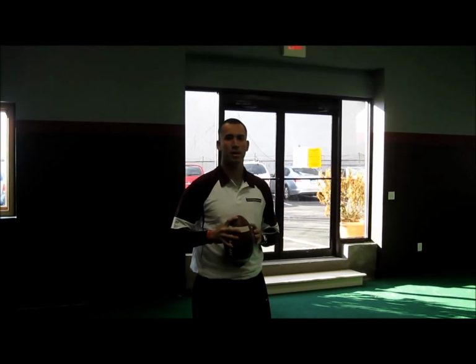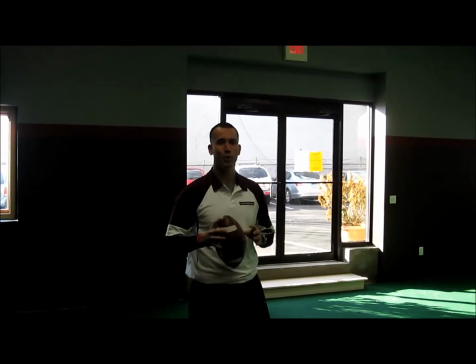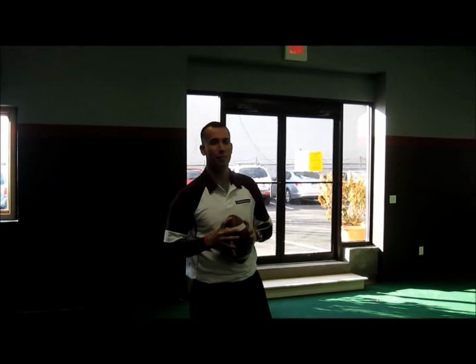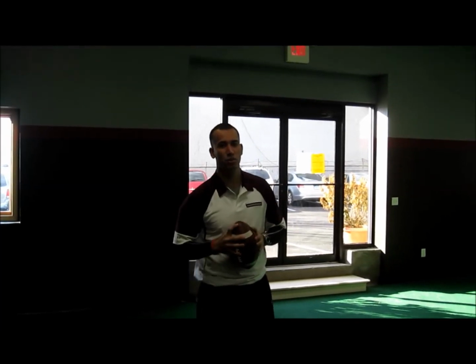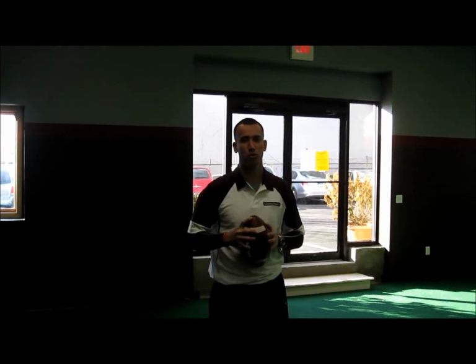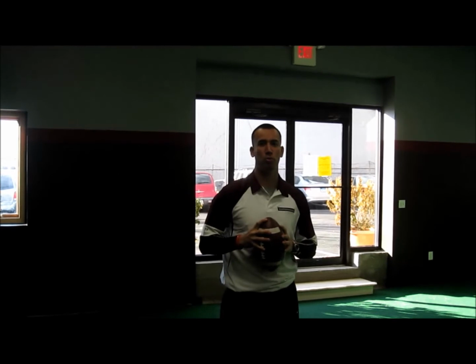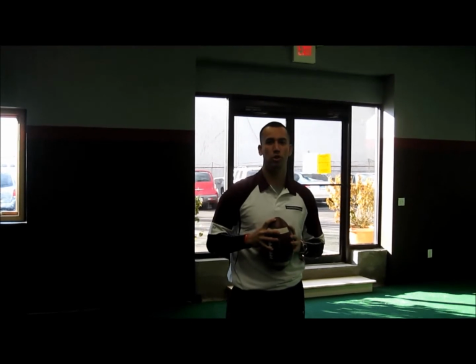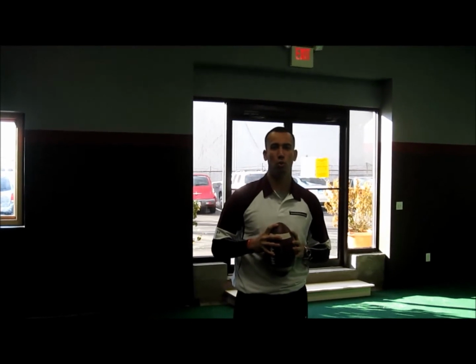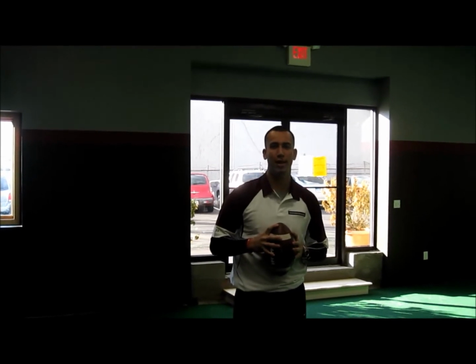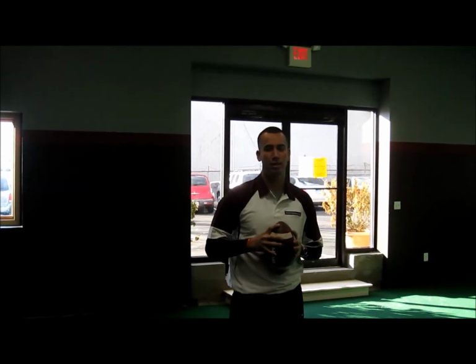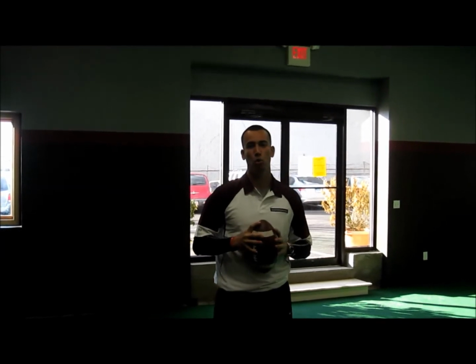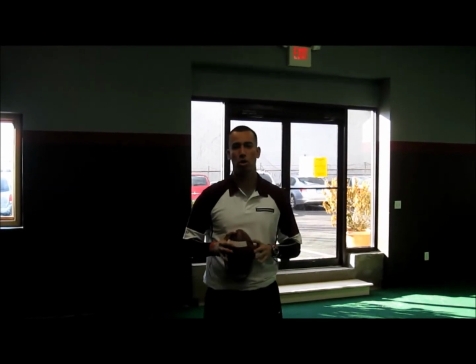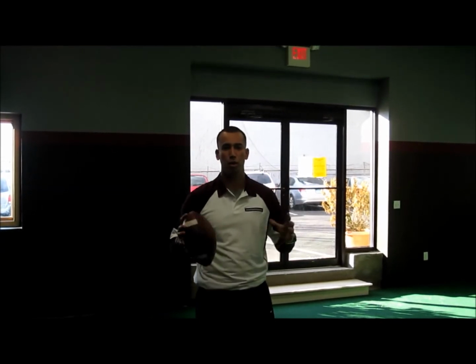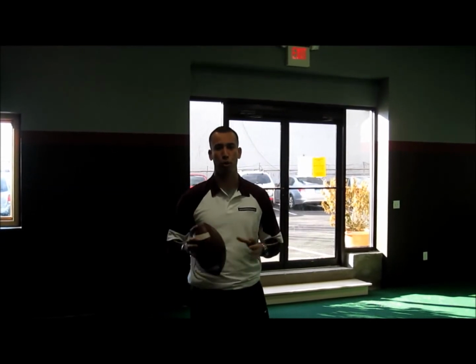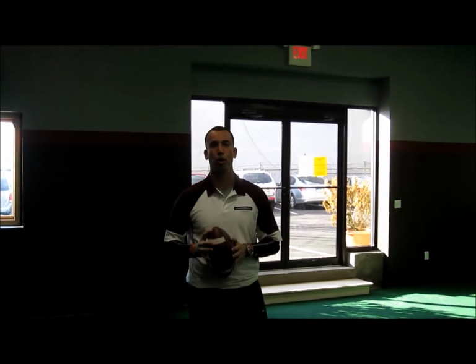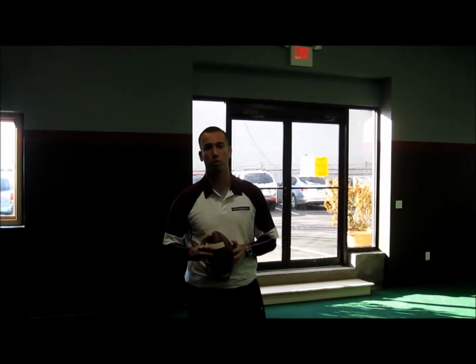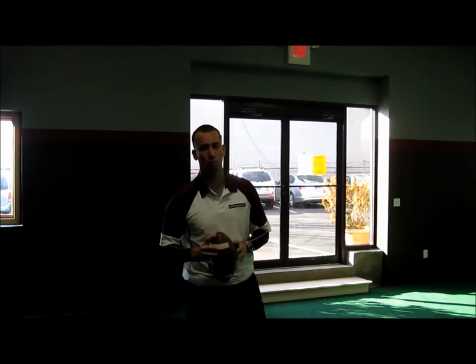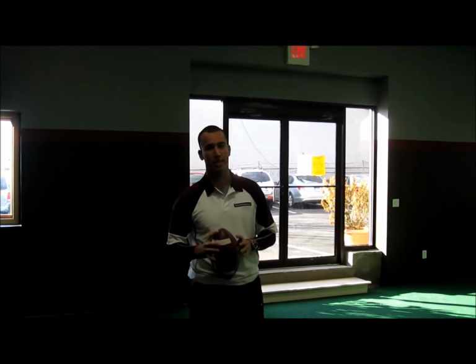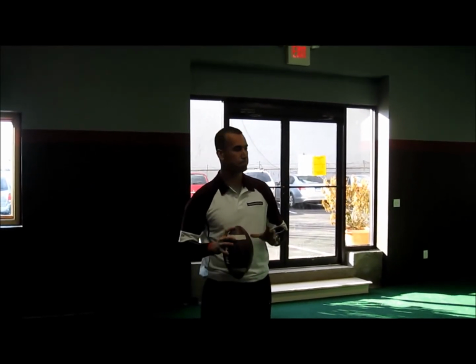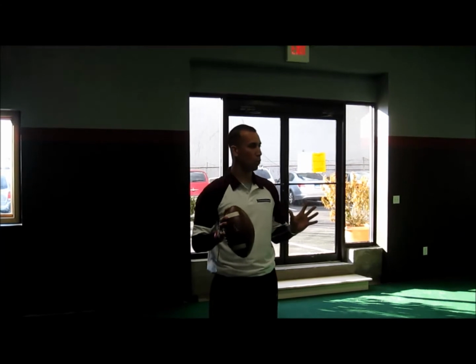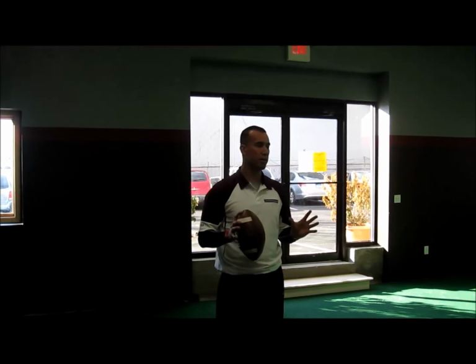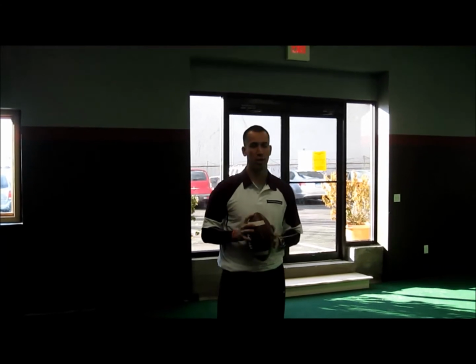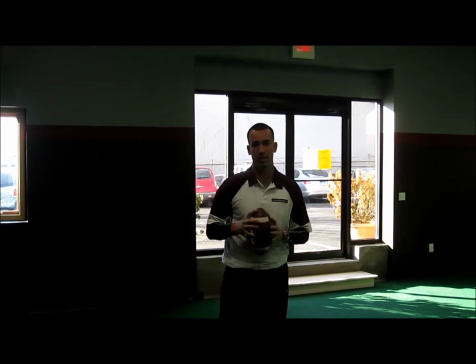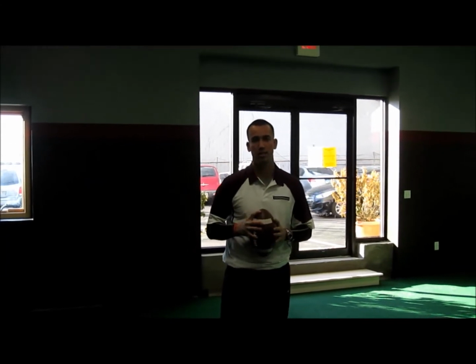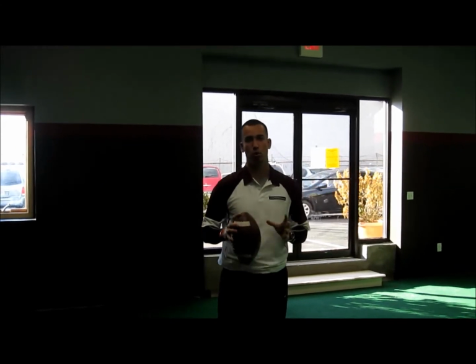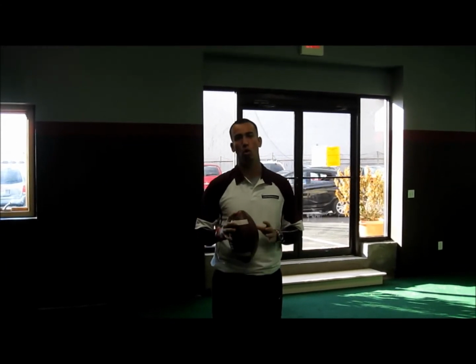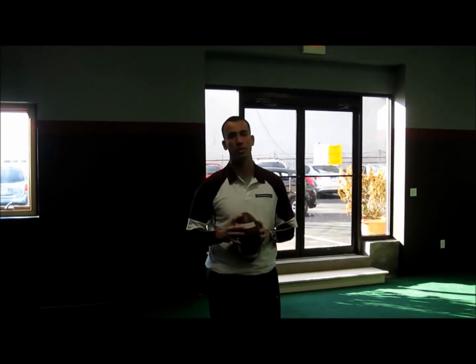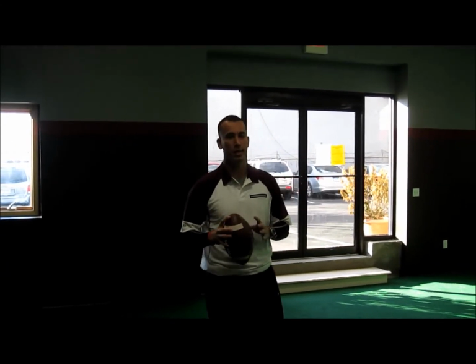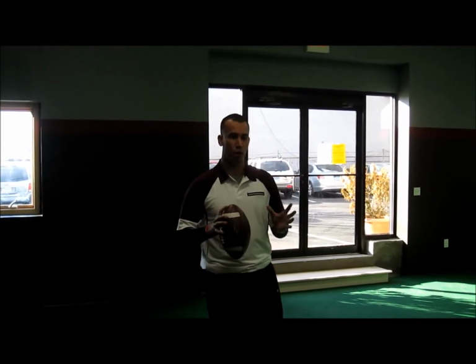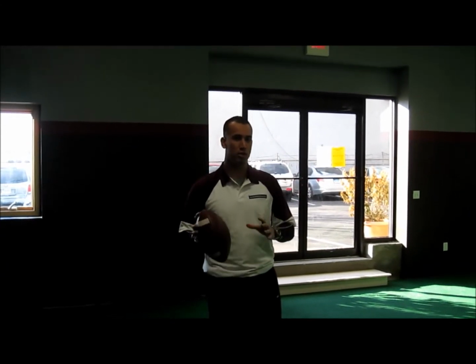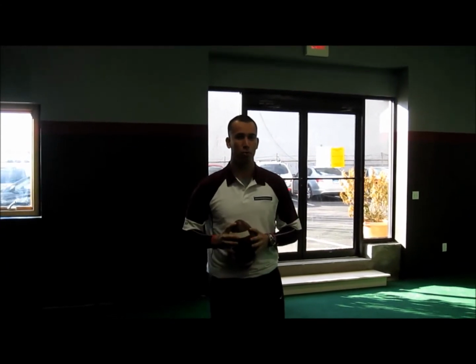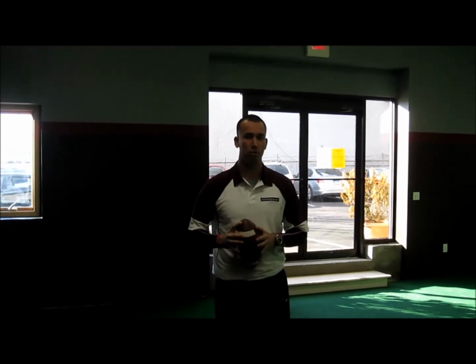How we doing today? I'm Alex Drayson here with Sport Performance U in Norwalk, Connecticut. We're going to talk about the appropriate throwing warmup for a quarterback today. One of the biggest problems I see a lot of times with the quarterback warming up is they don't use the time very productively.